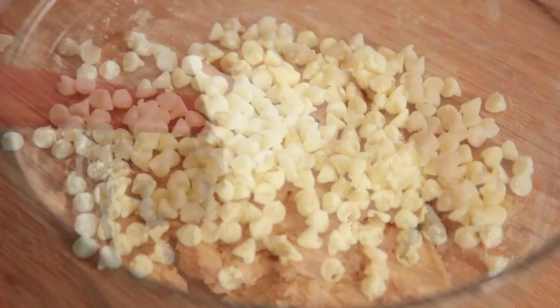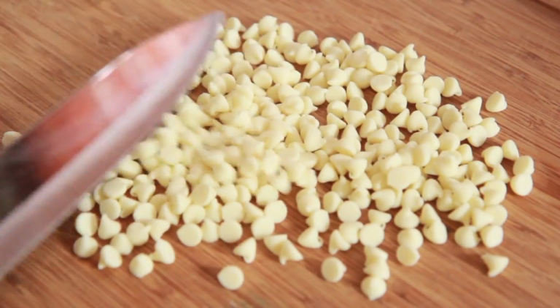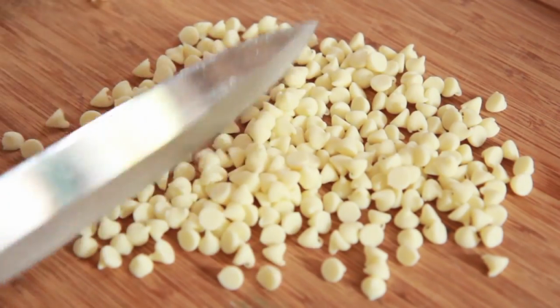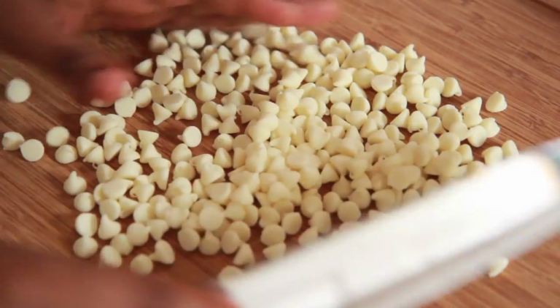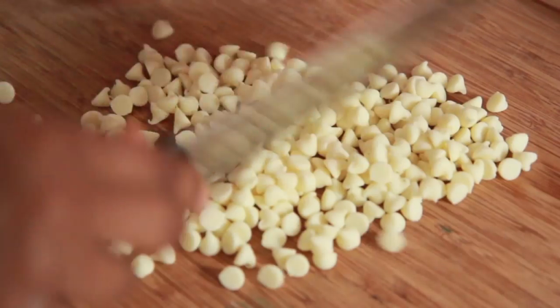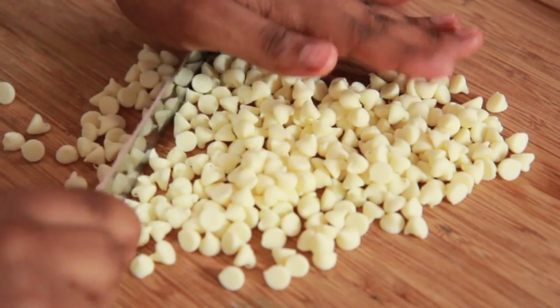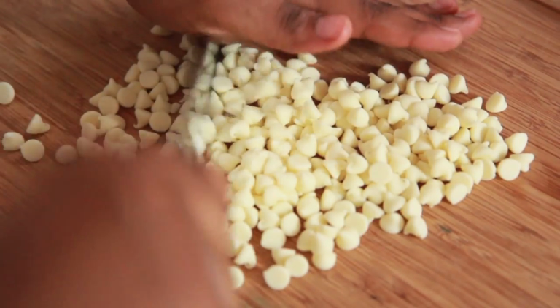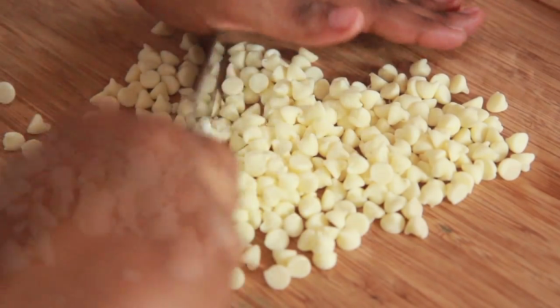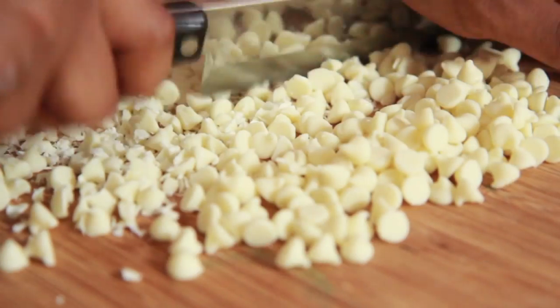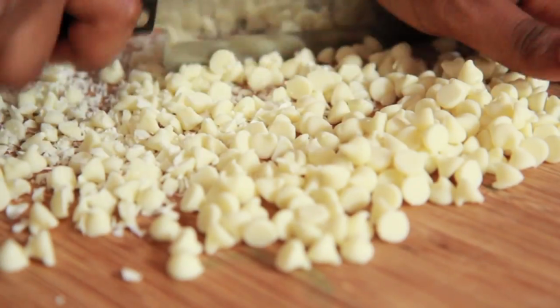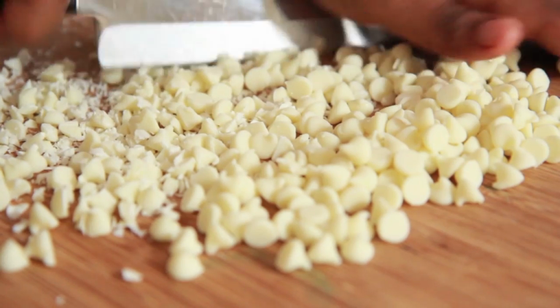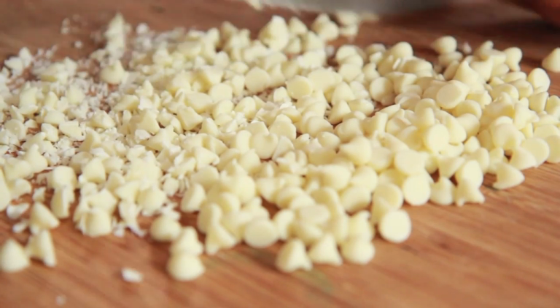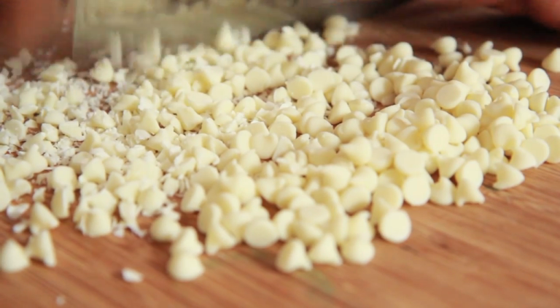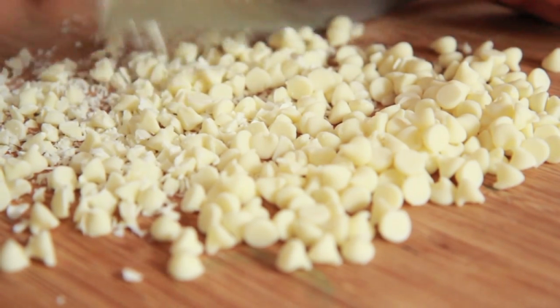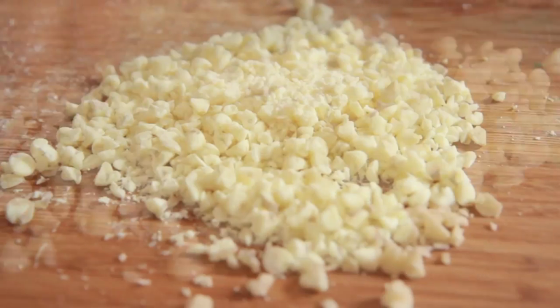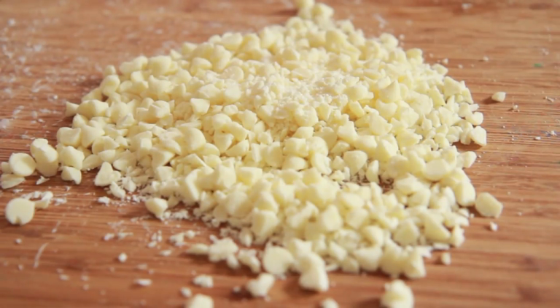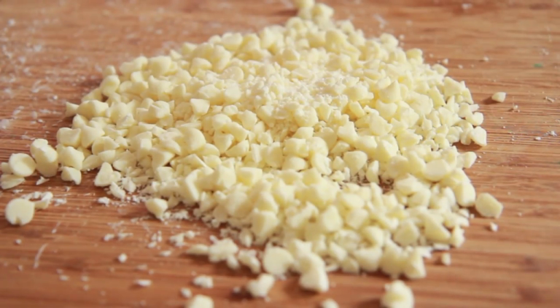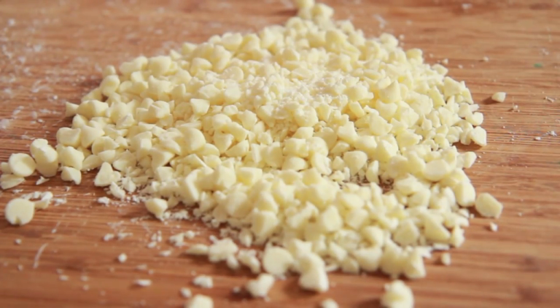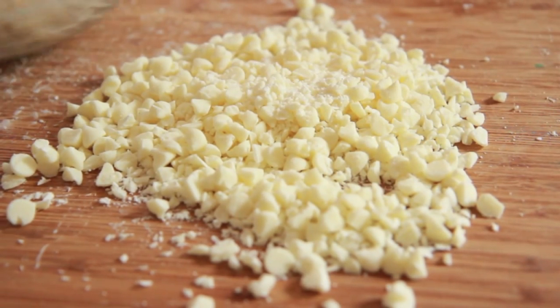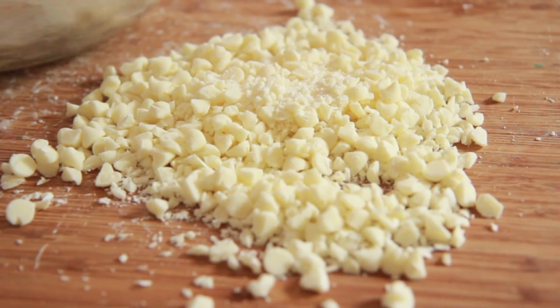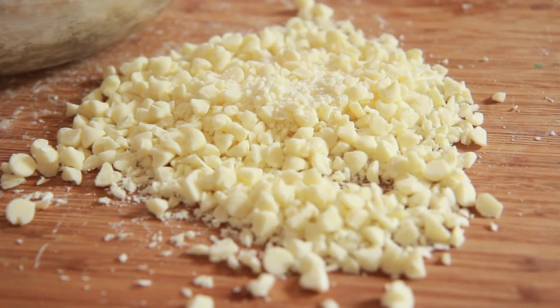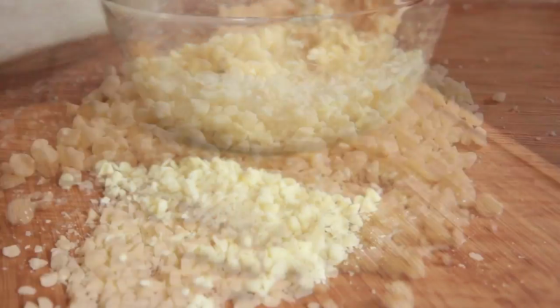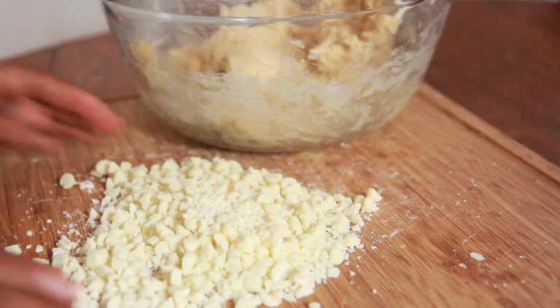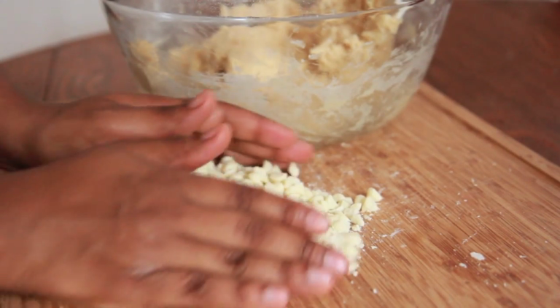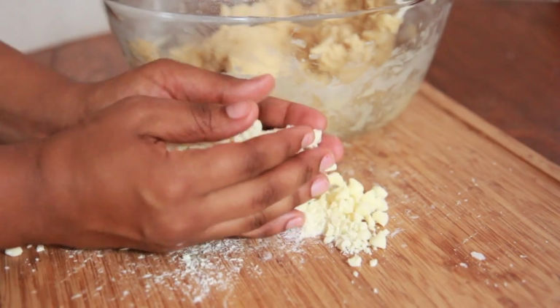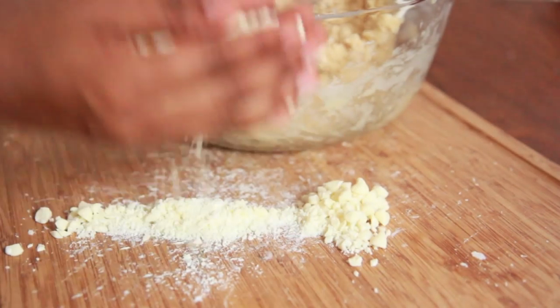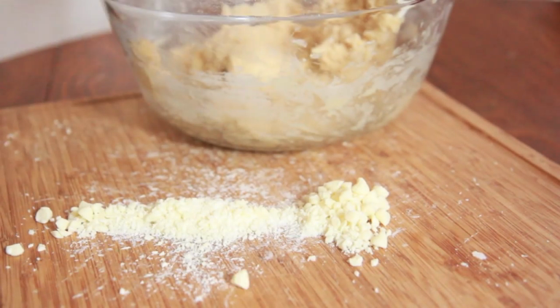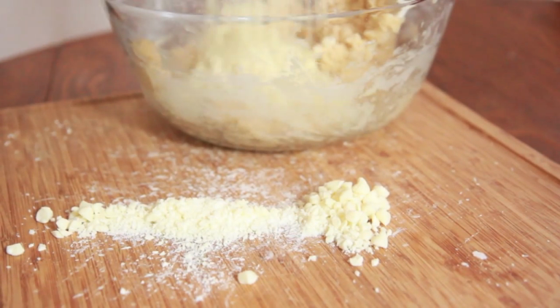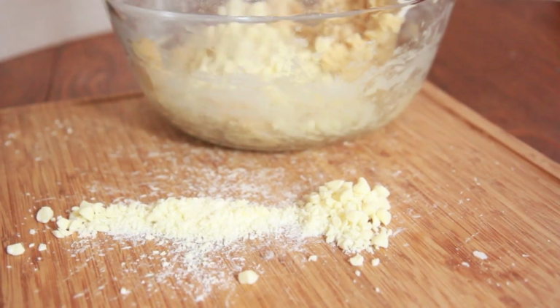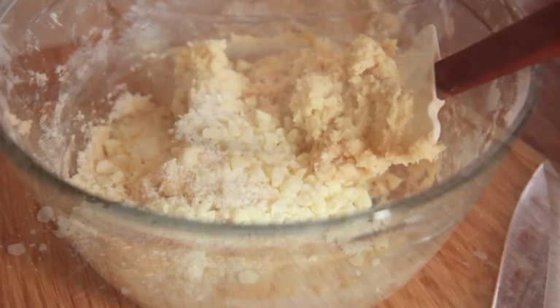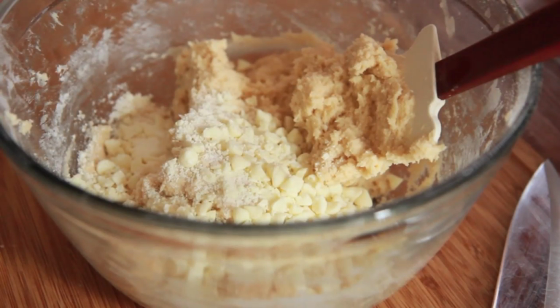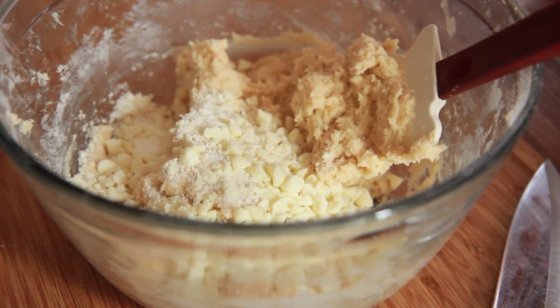Now I have some white chocolate chips here — premium white chocolate chips. I'm just going to crush them up because in these cookies I like to have little small bits of chocolate chips since they're really tiny cookies. If you can find mini white chocolate chips, those would be perfect, but you can just crush them up like this. Go ahead and add this into your dough.